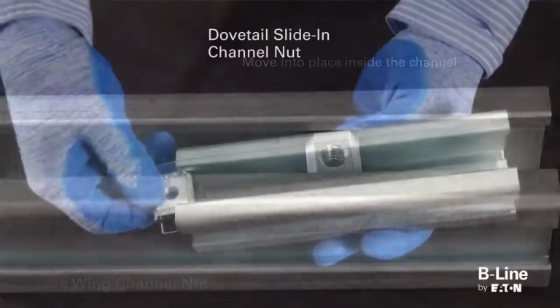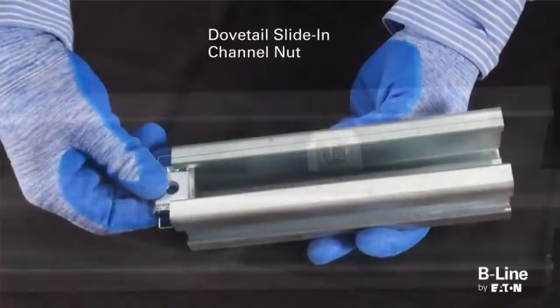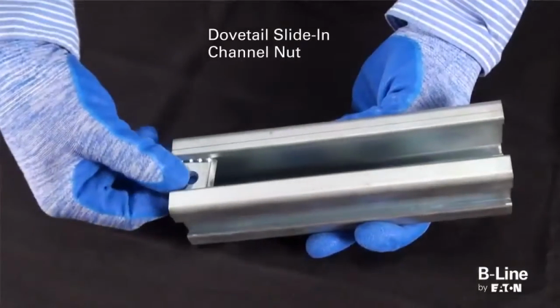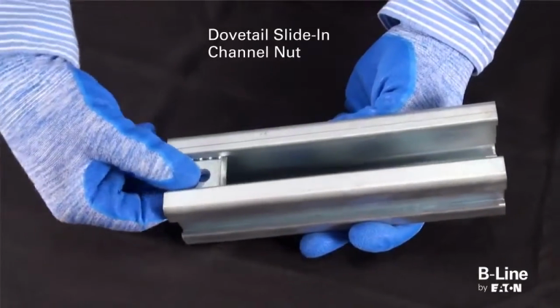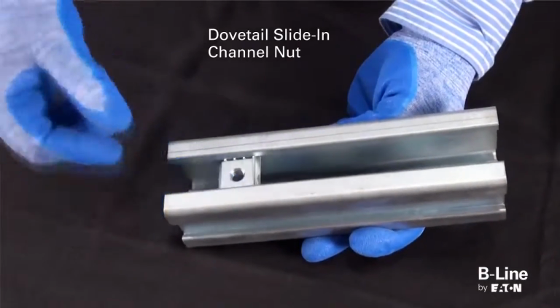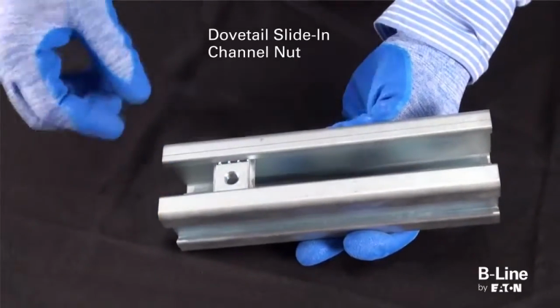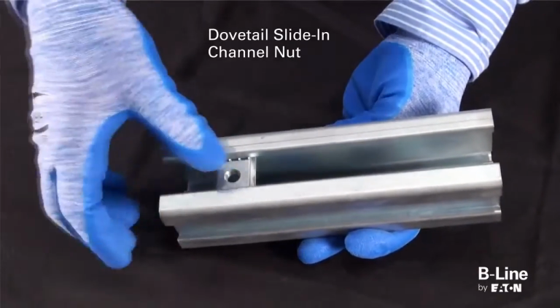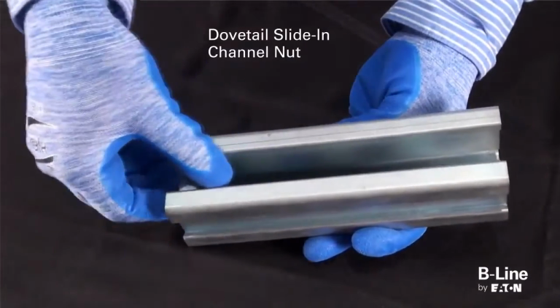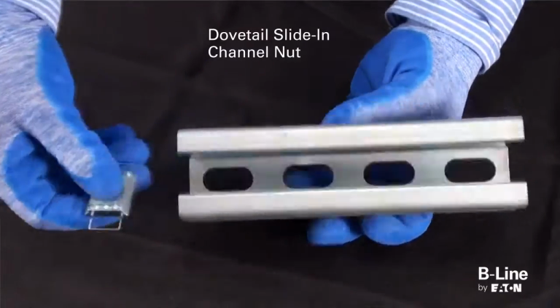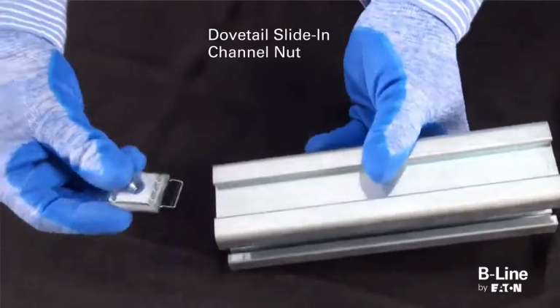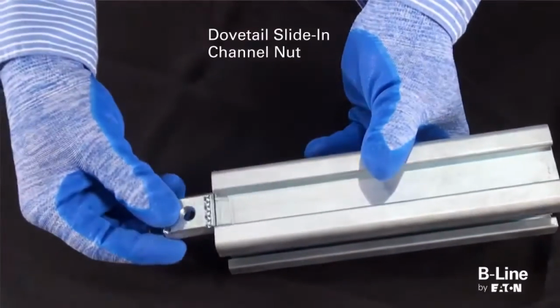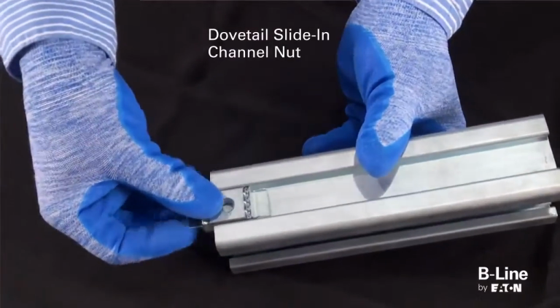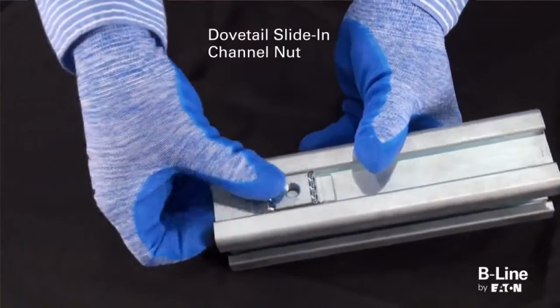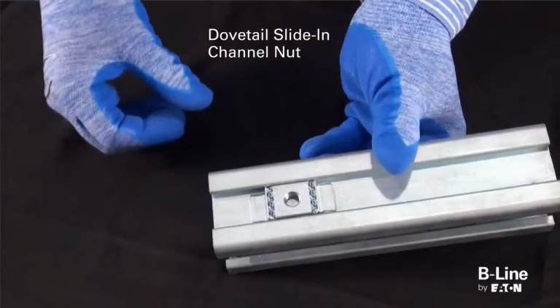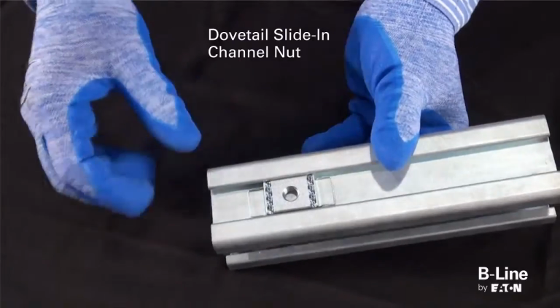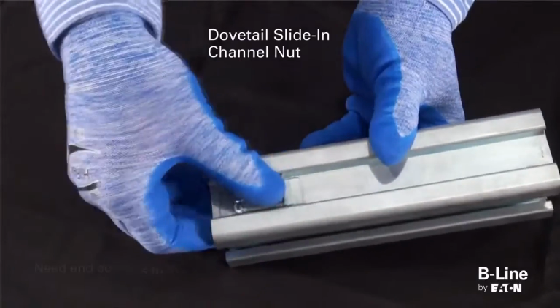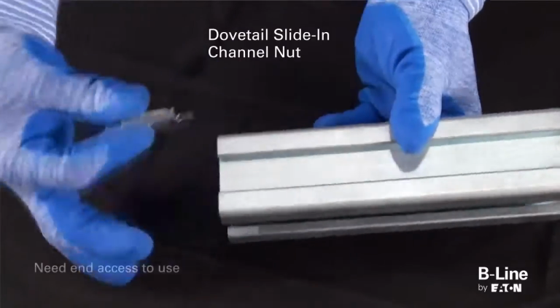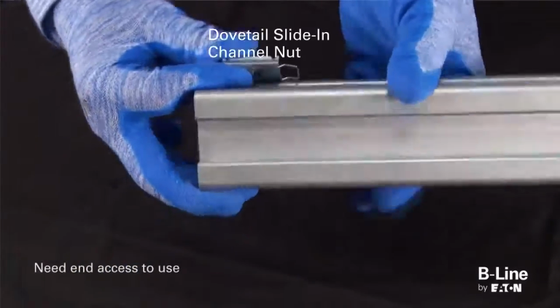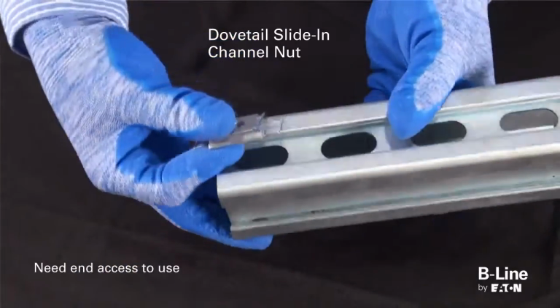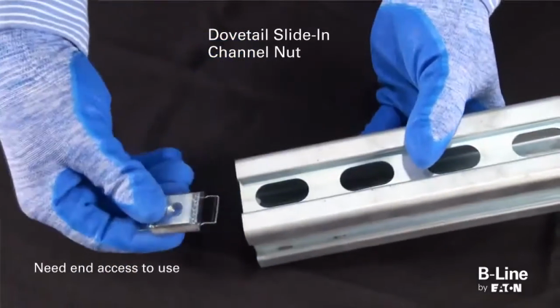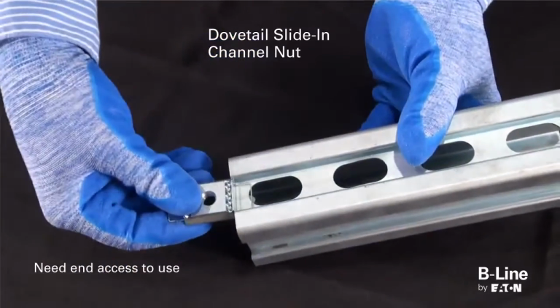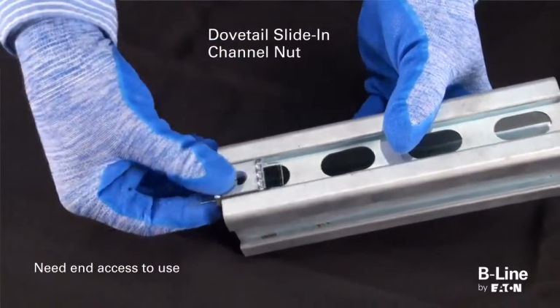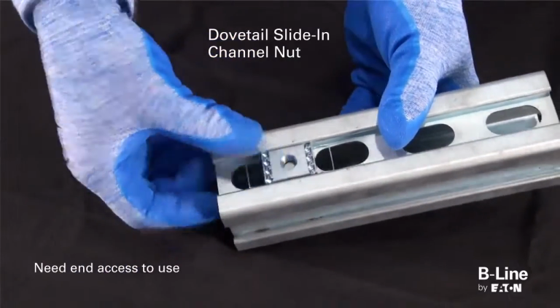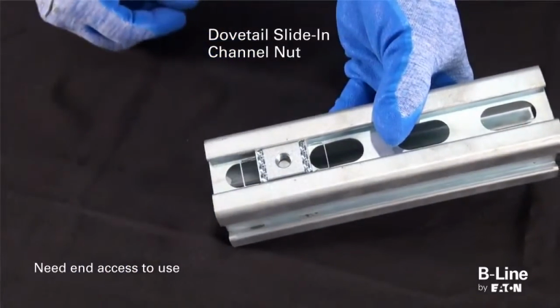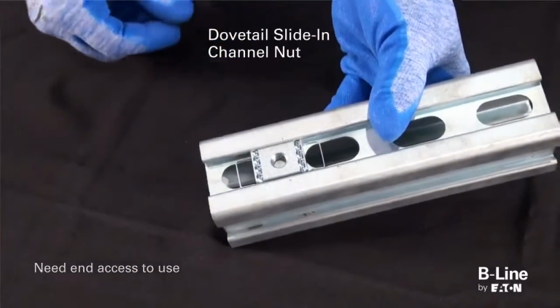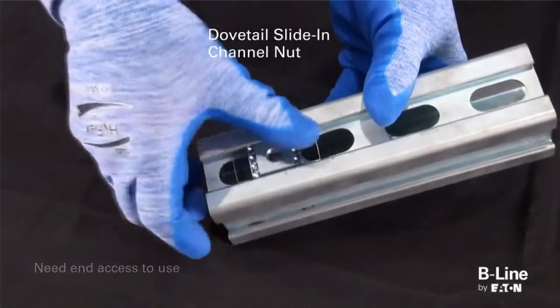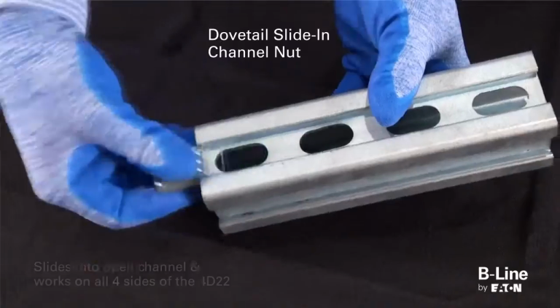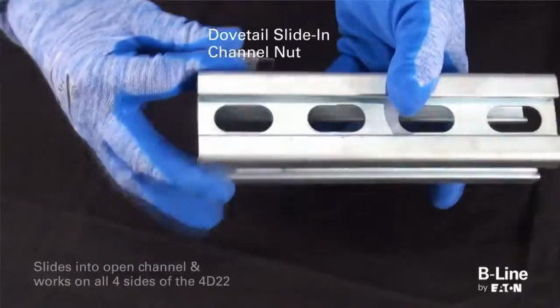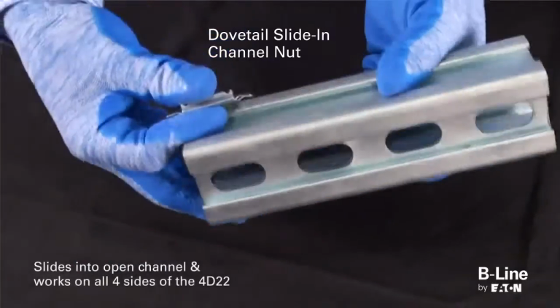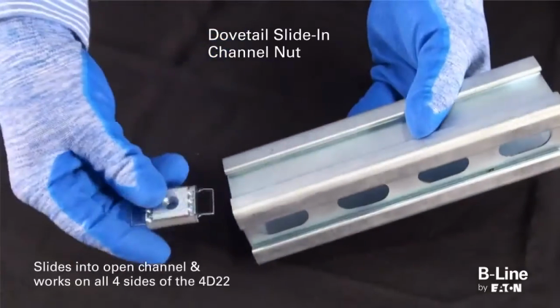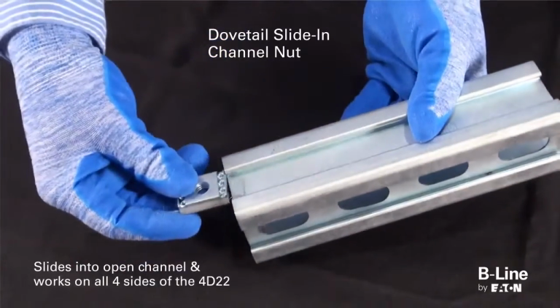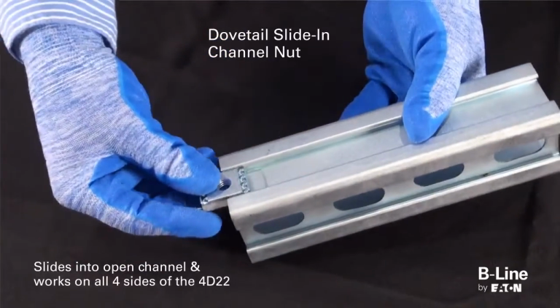The third is the four-dimension dovetail slide-in channel nut. To use this option, you will need access to the end of the strut. It slides into the open channel and works on all four sides of the 4D22 strut.